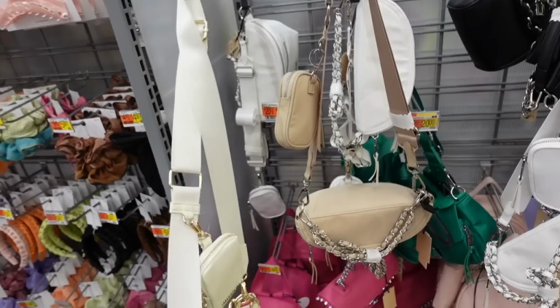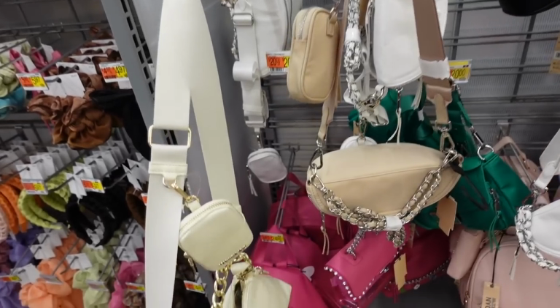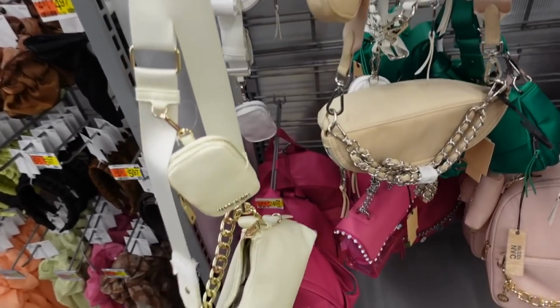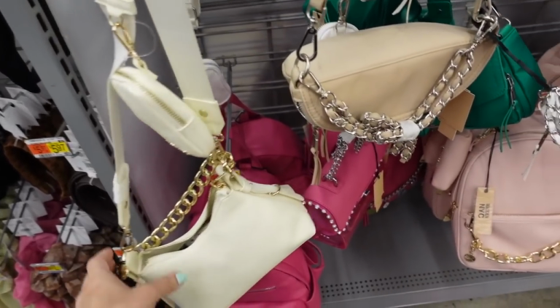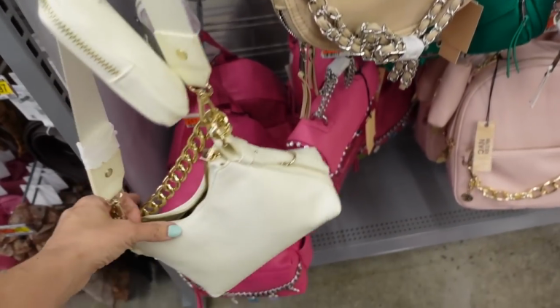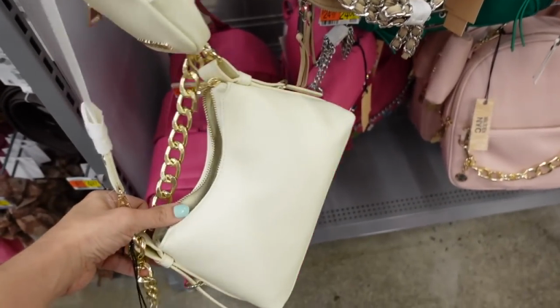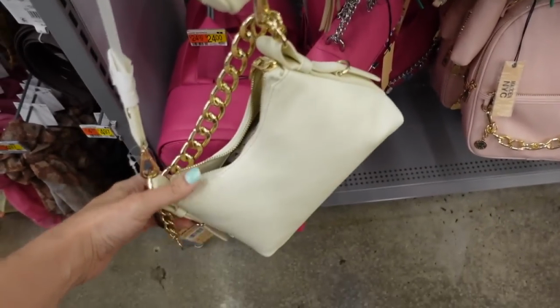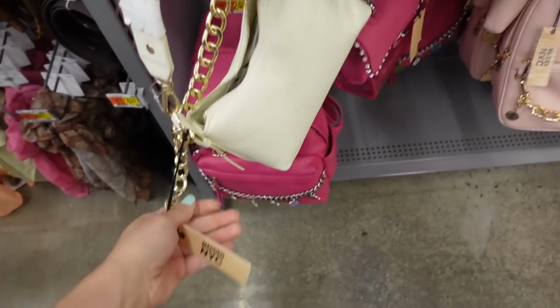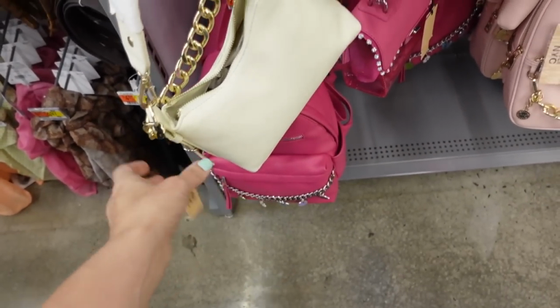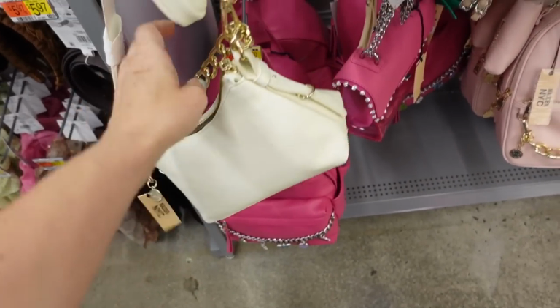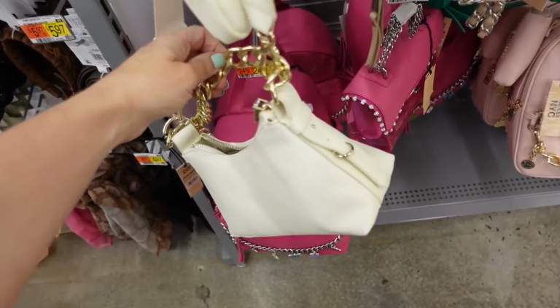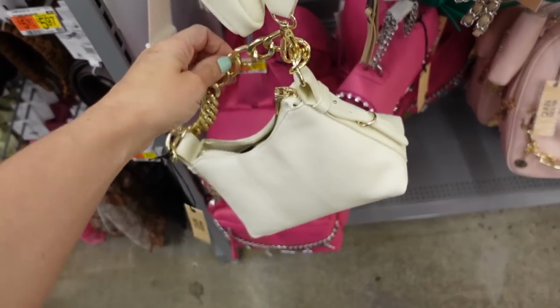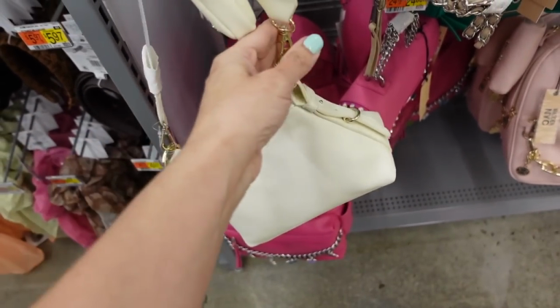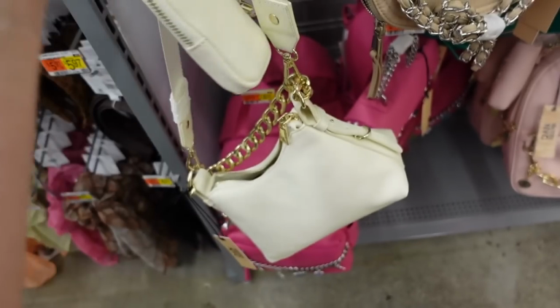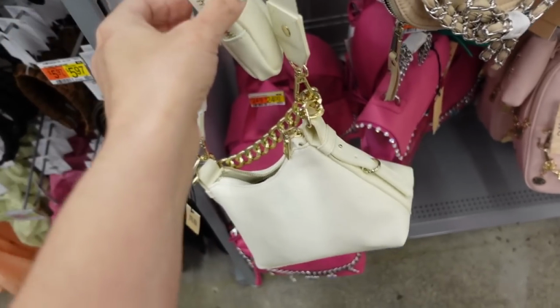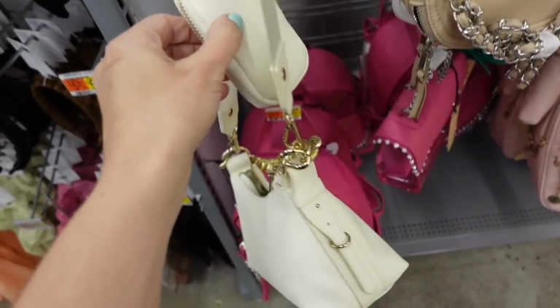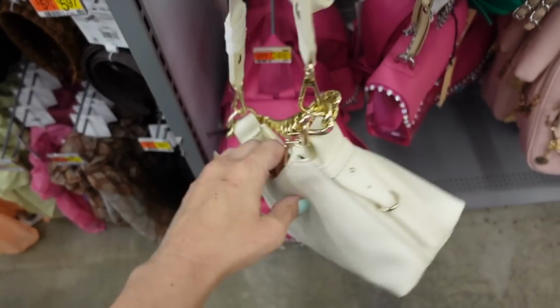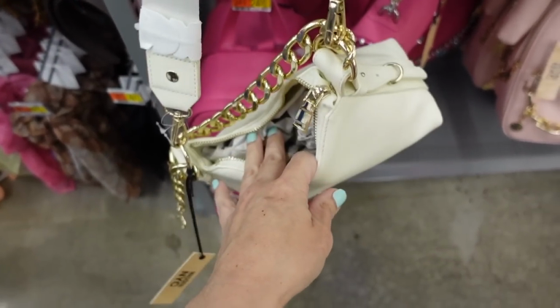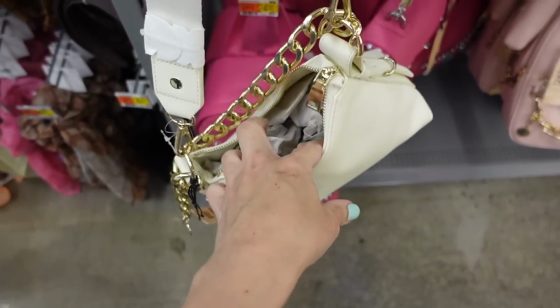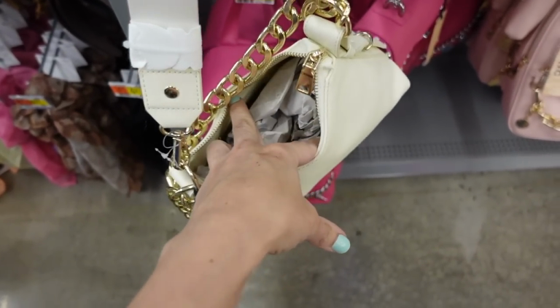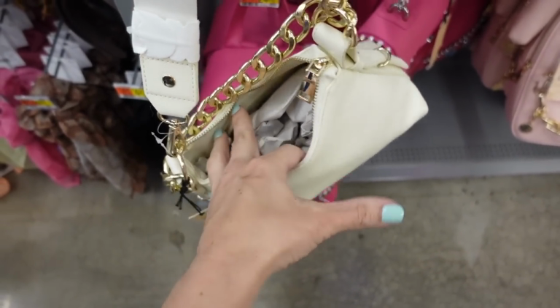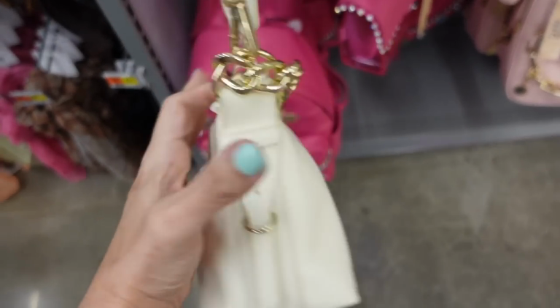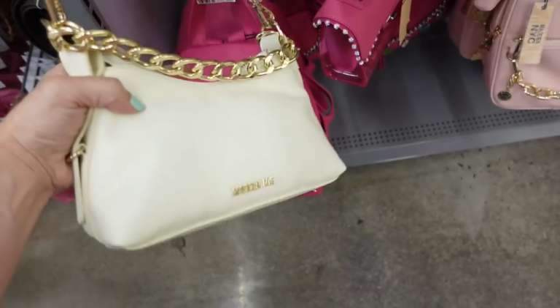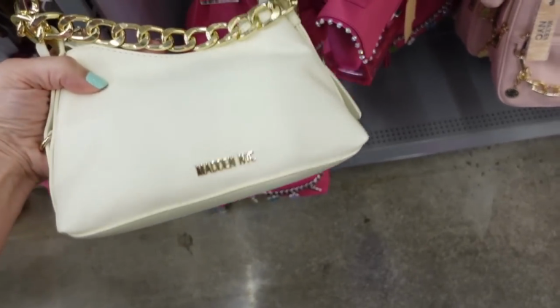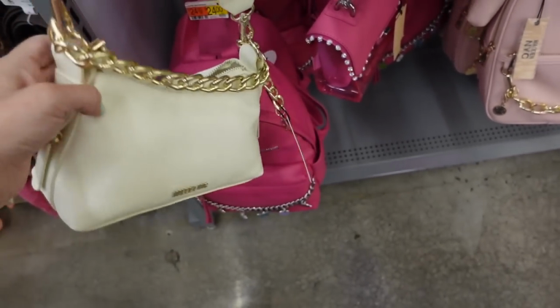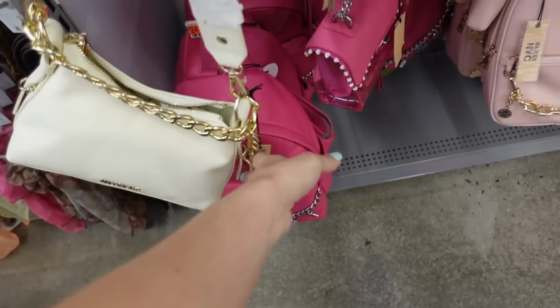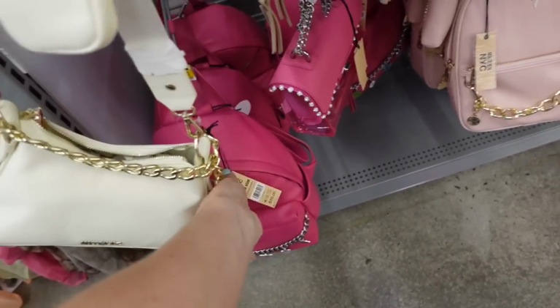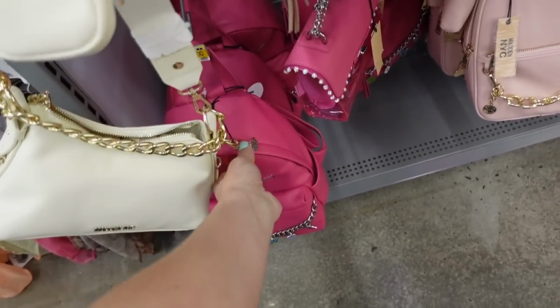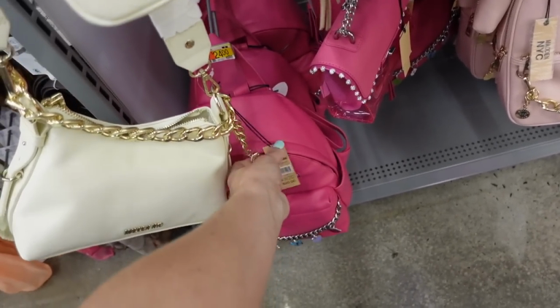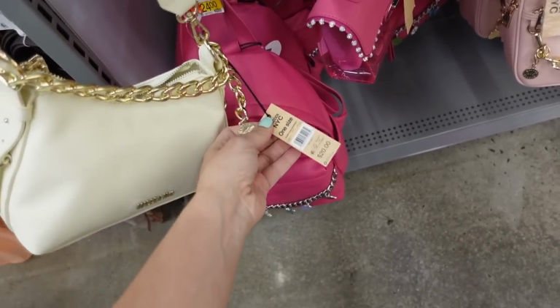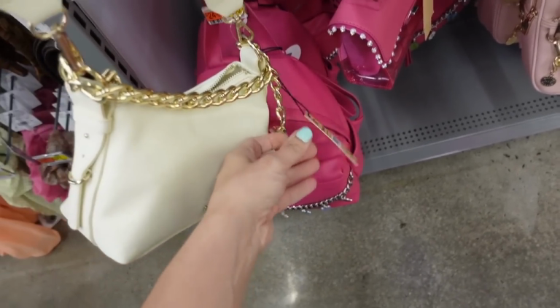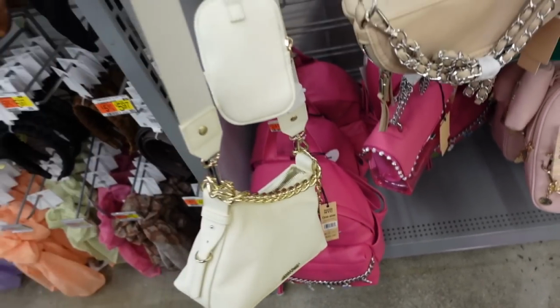For a bag I'm going with this beige crossbody from Madden NYC. It has the chain, a removable strap, and a little pouch. They come in a few different colors and they're $20.